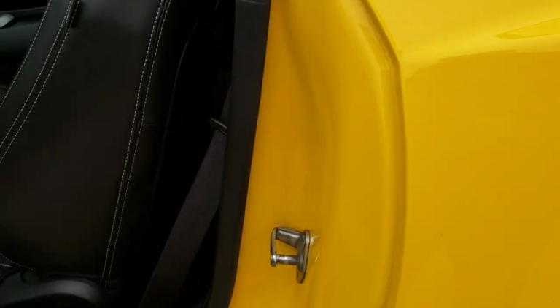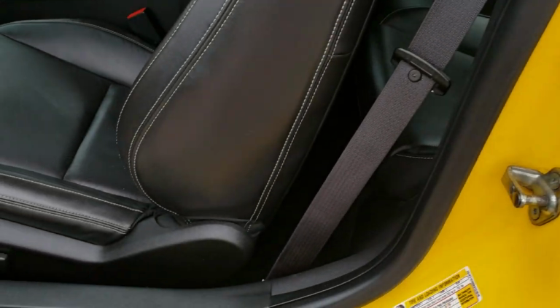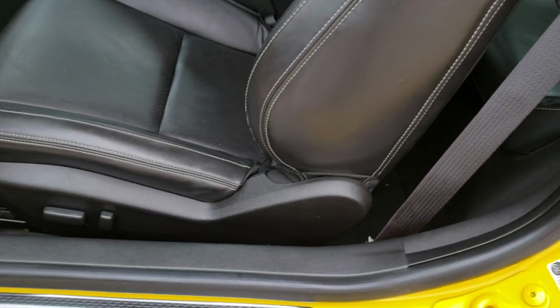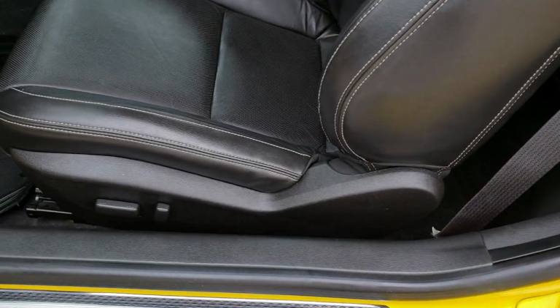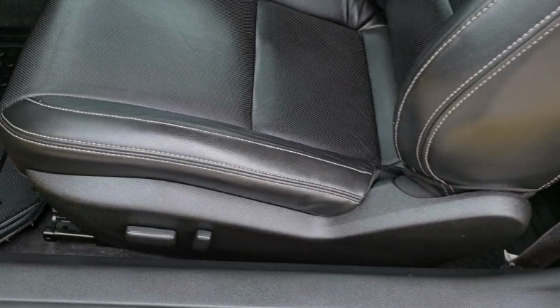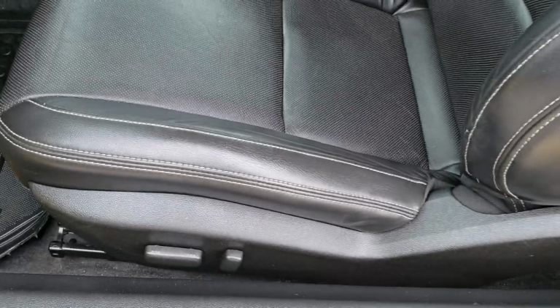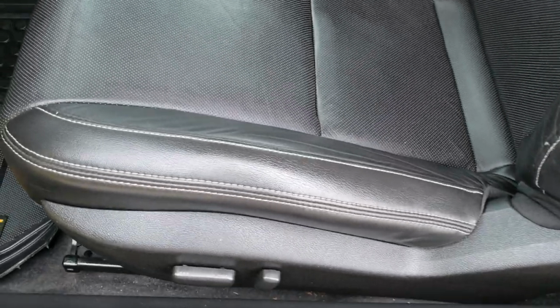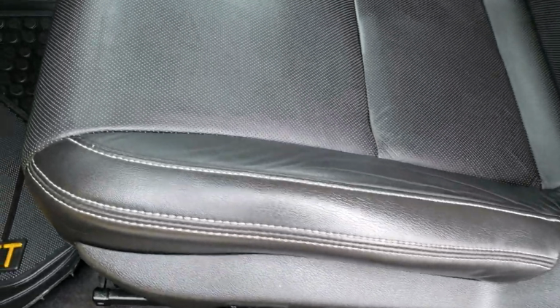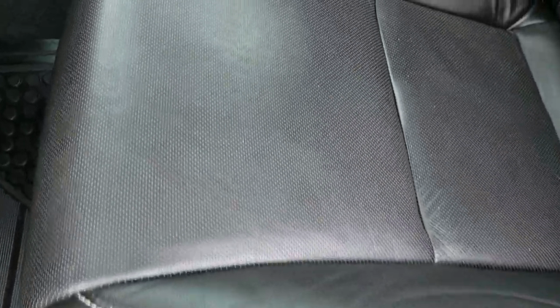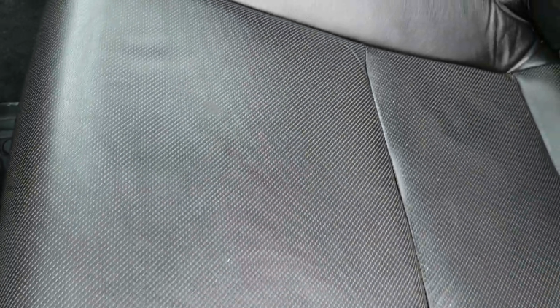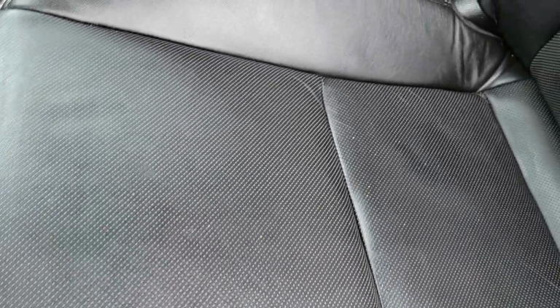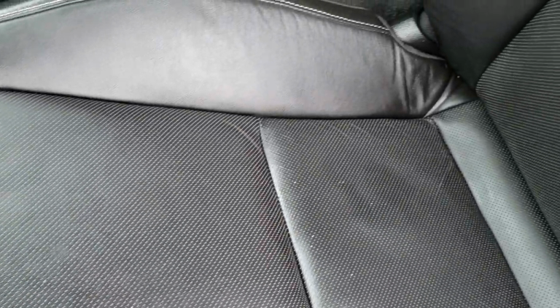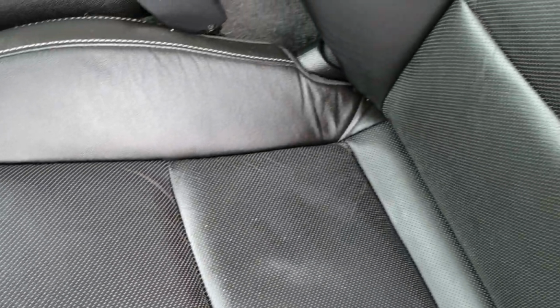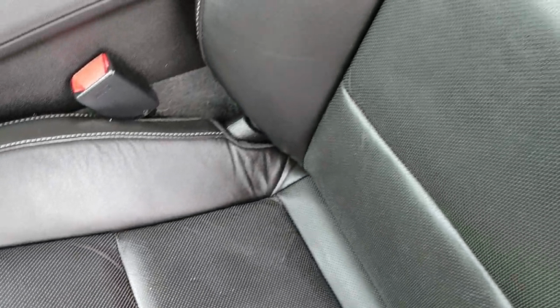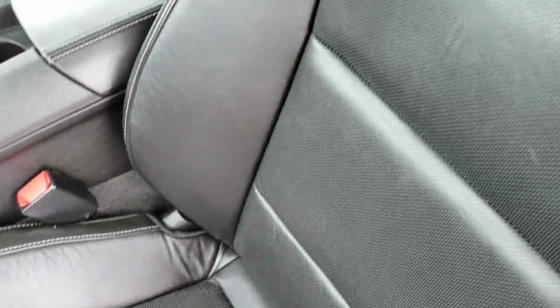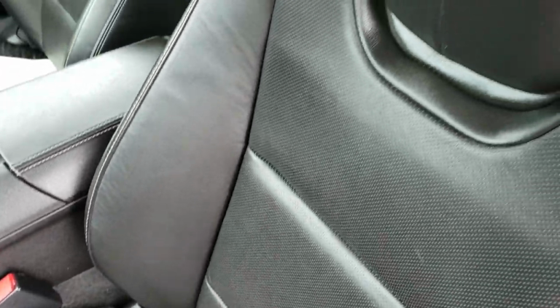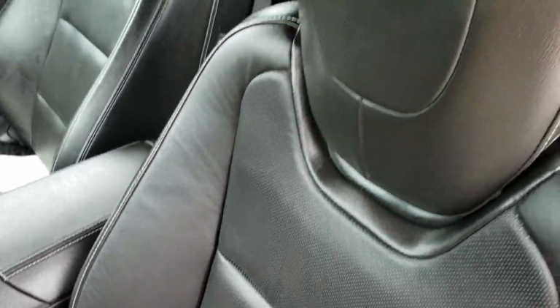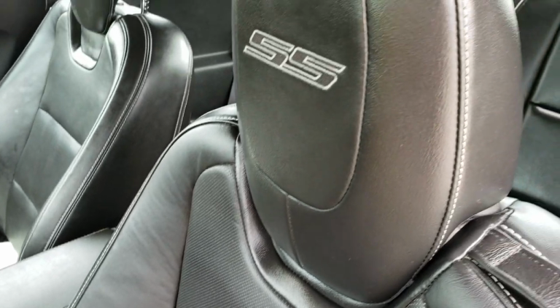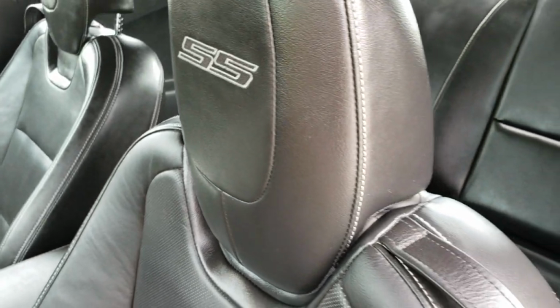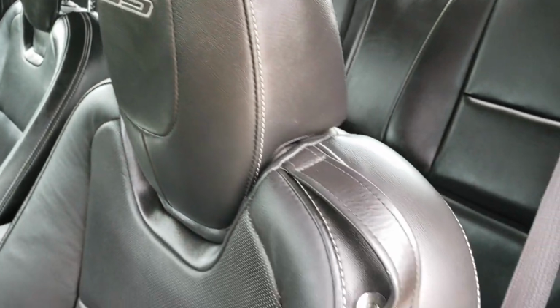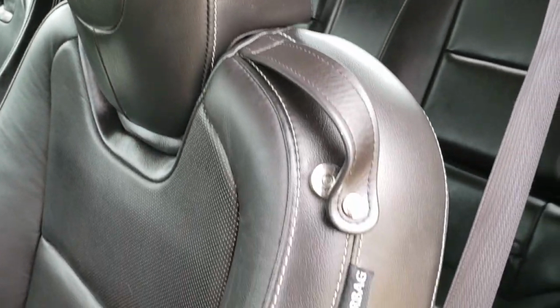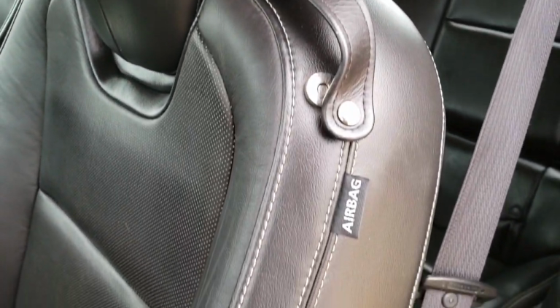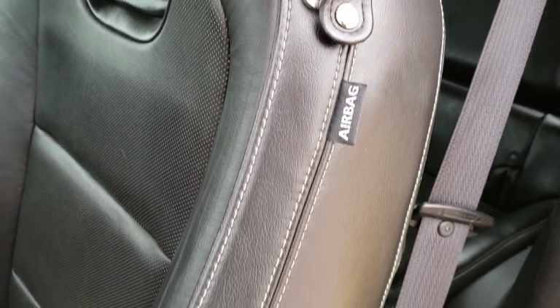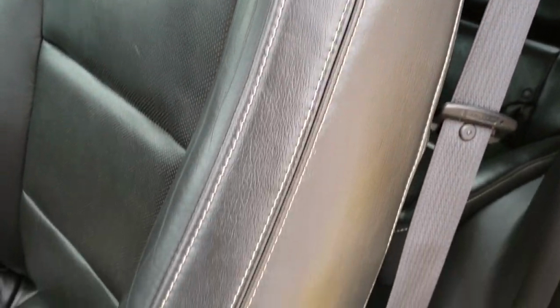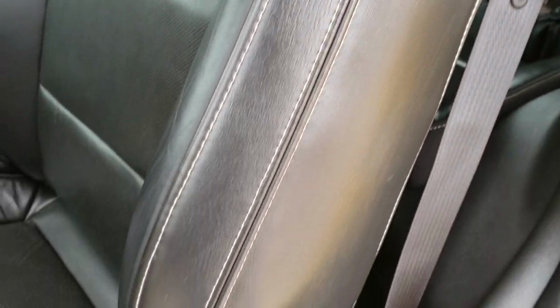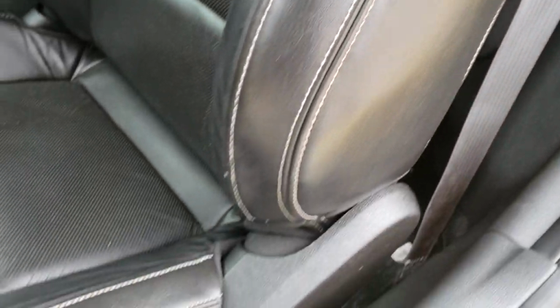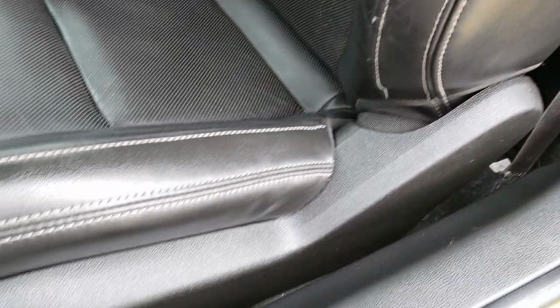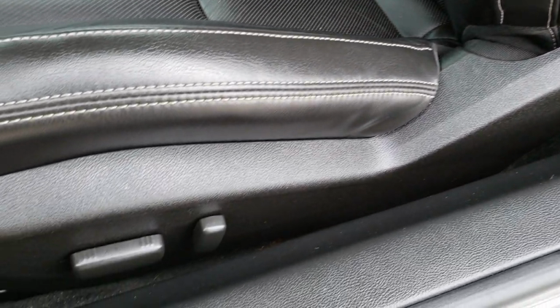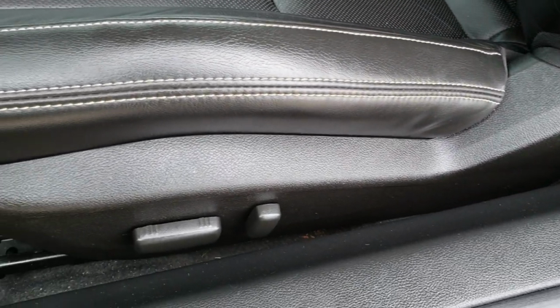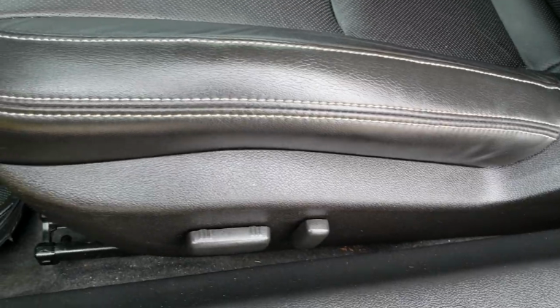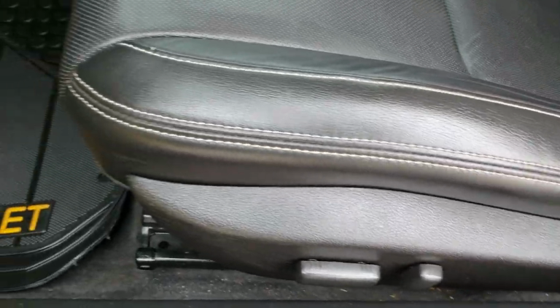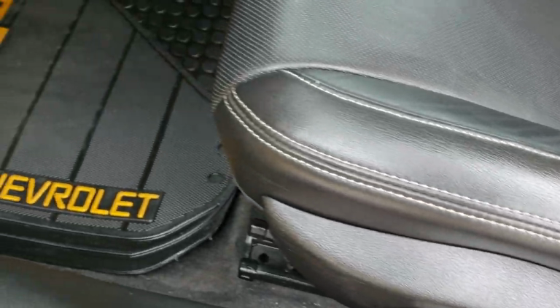Inside, the 2SS package gives you the black leather interior. Both of these seats are heated with side curtain airbags and a power driver's seat.